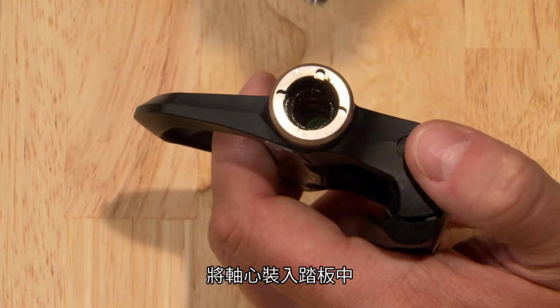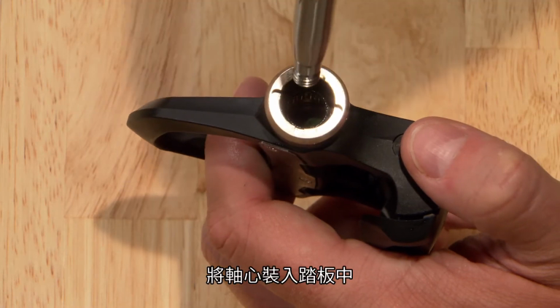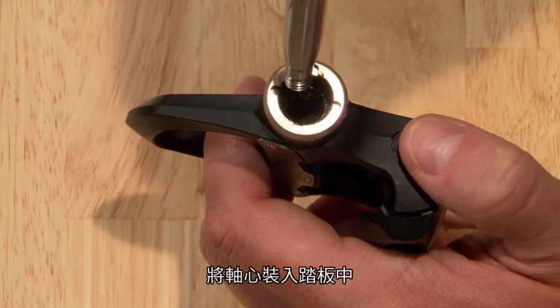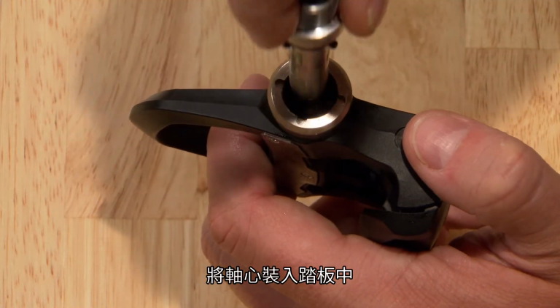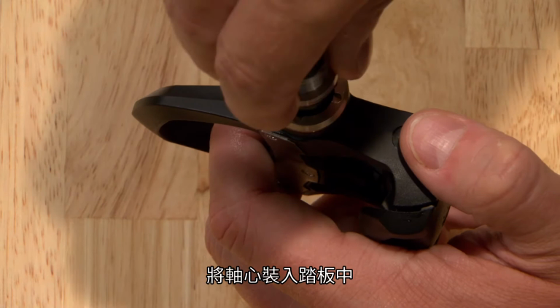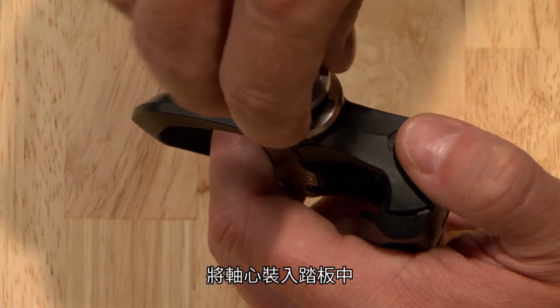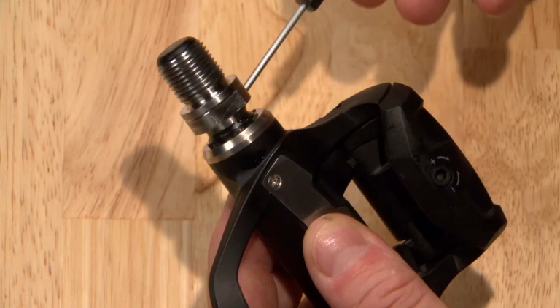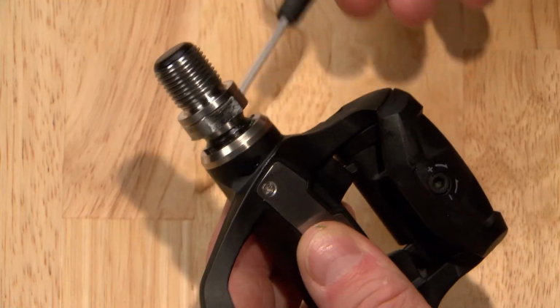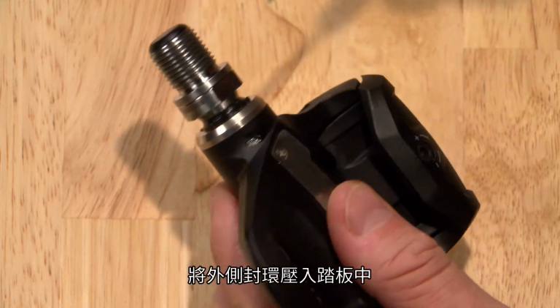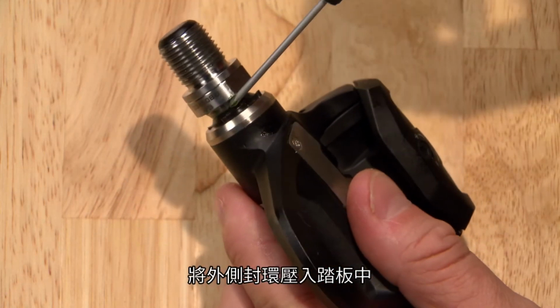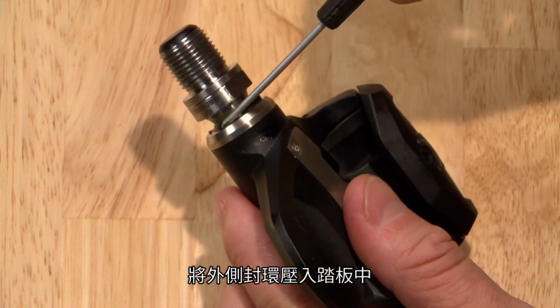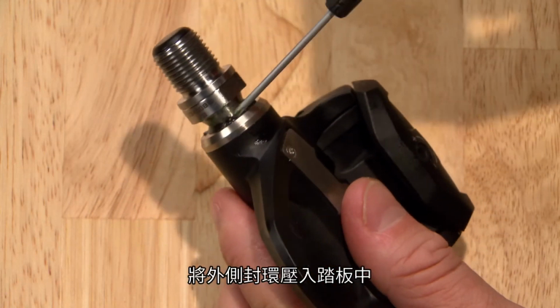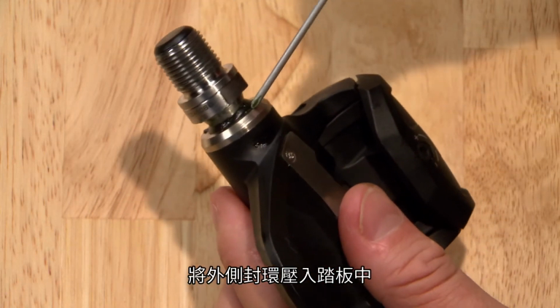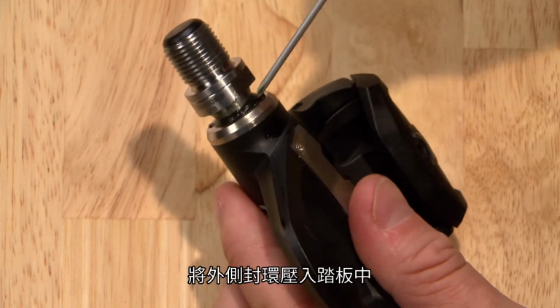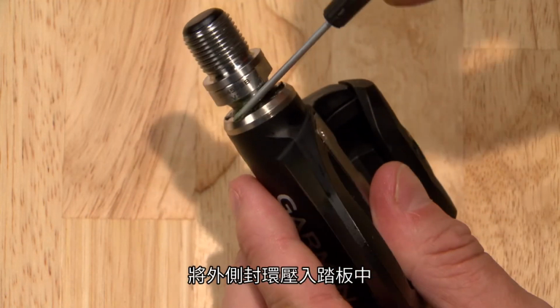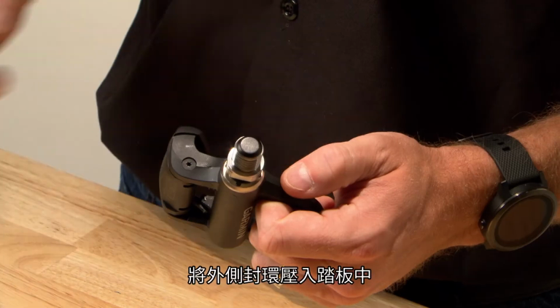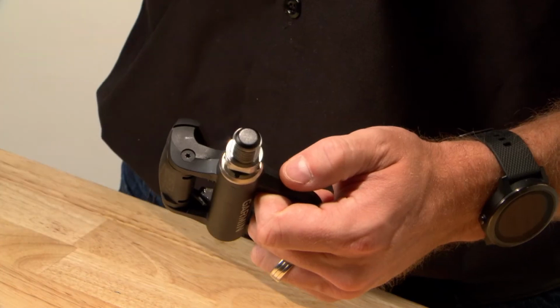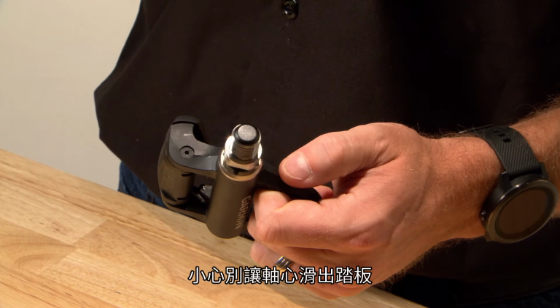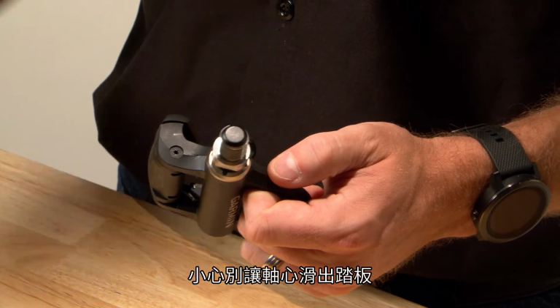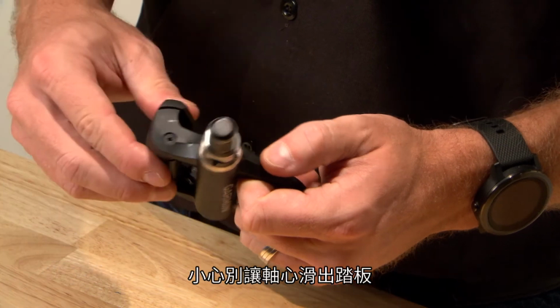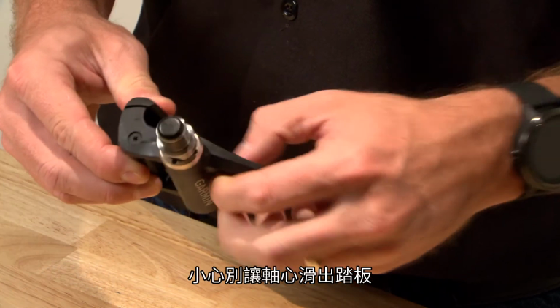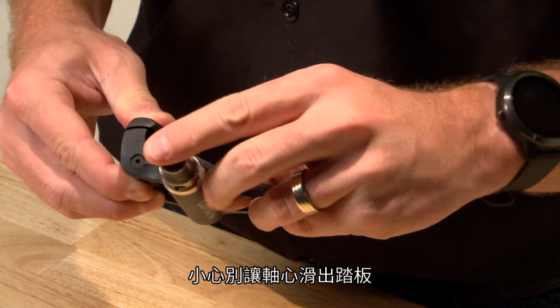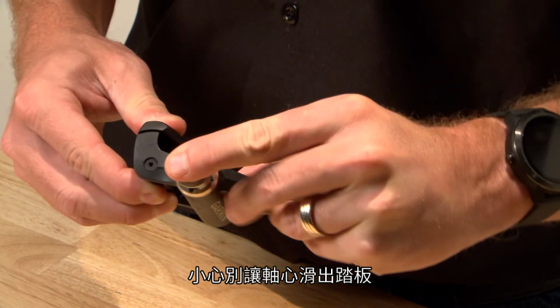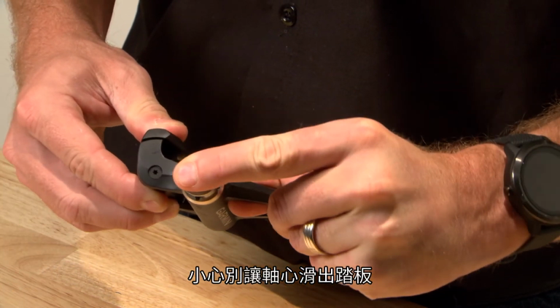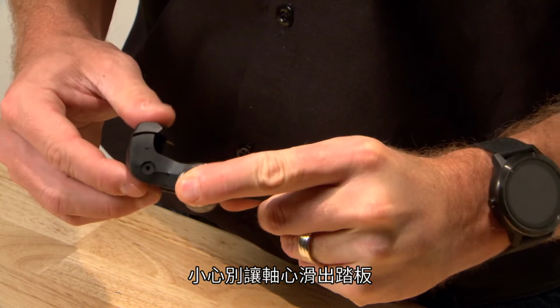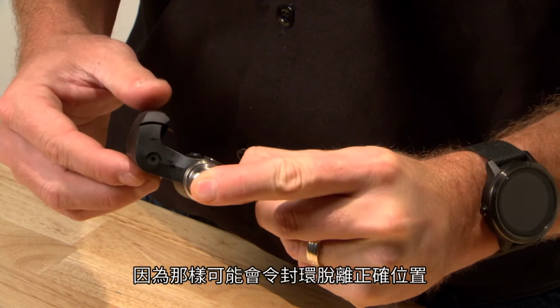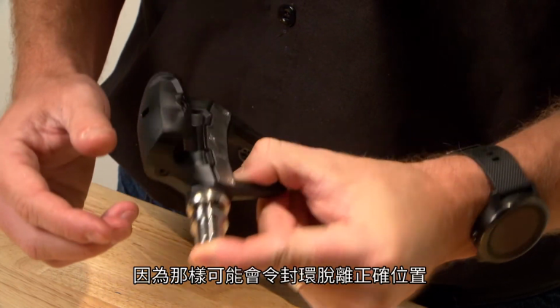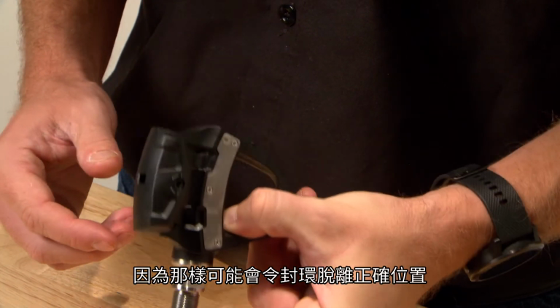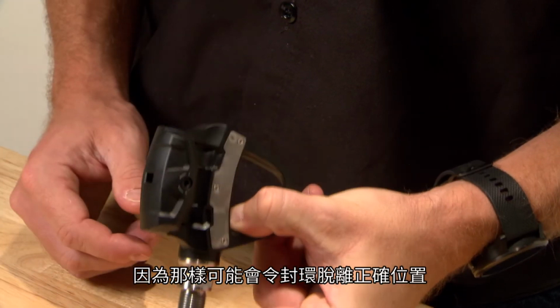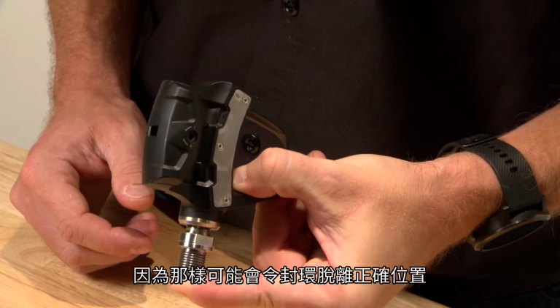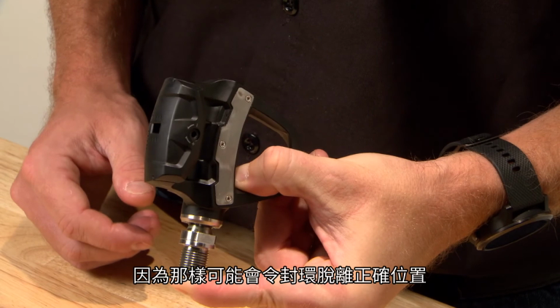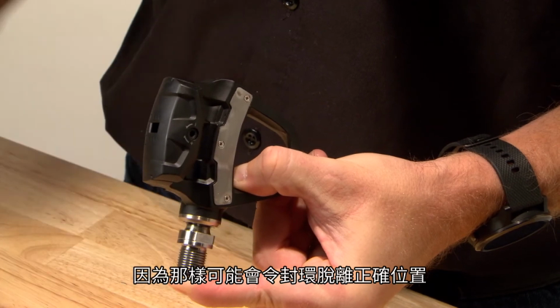Insert the spindle into the pedal body. Press the outside seal flush to the pedal body. Be careful to prevent the spindle from sliding out of the pedal body because it may dislodge the seals from their correct locations.